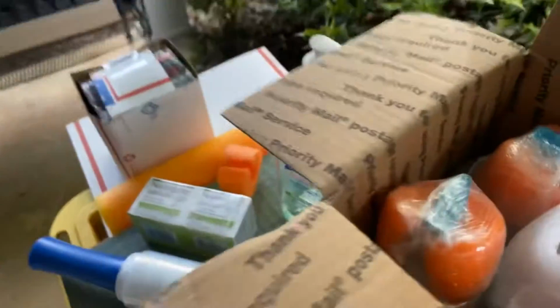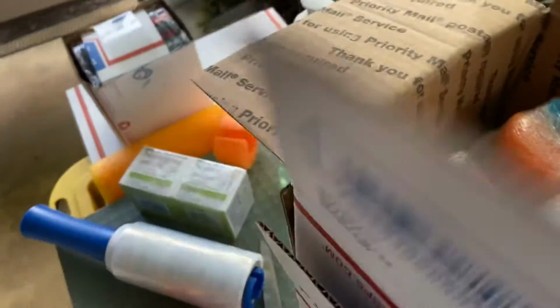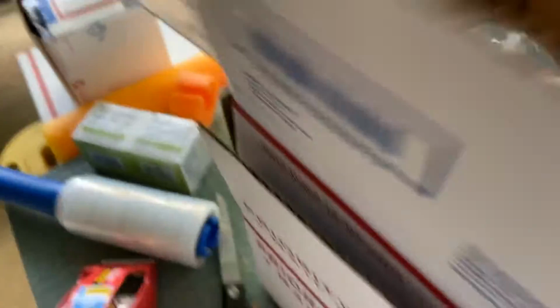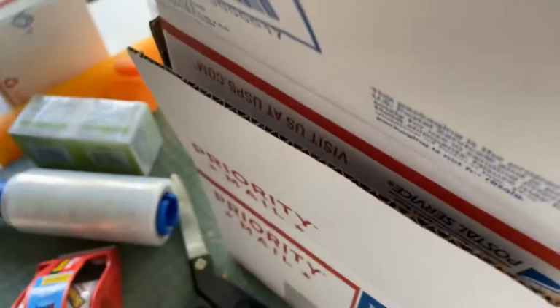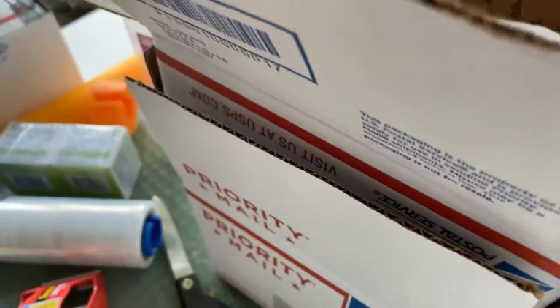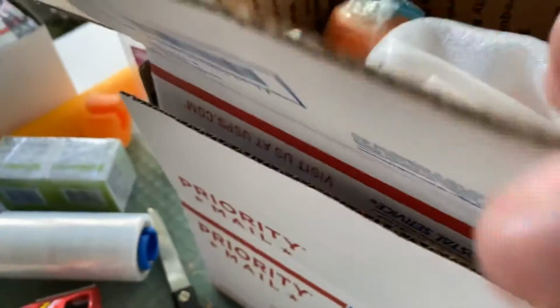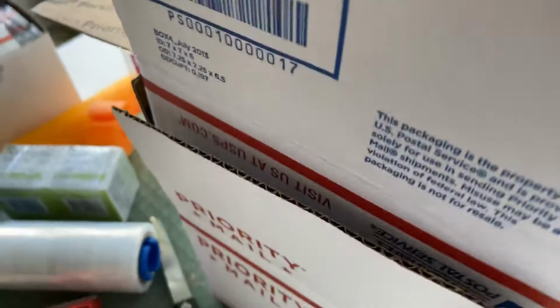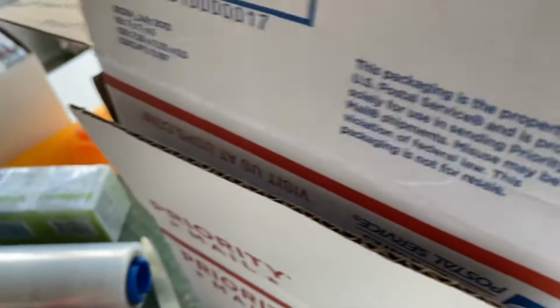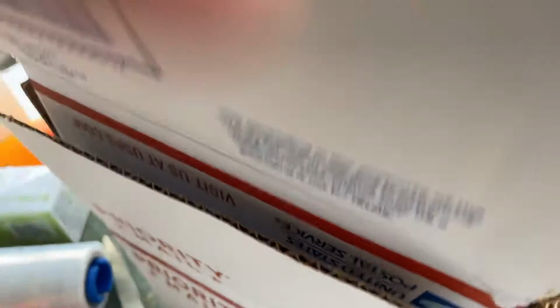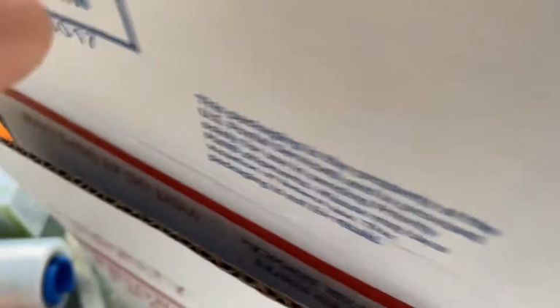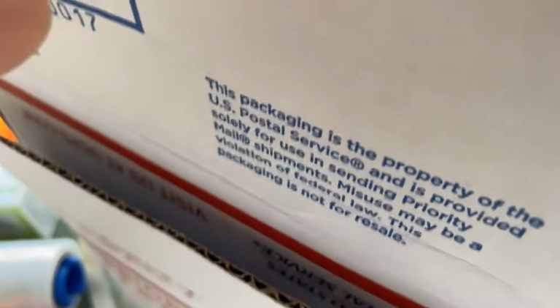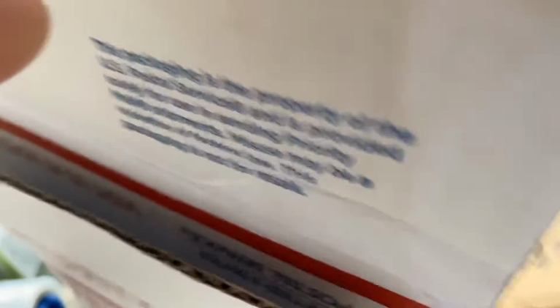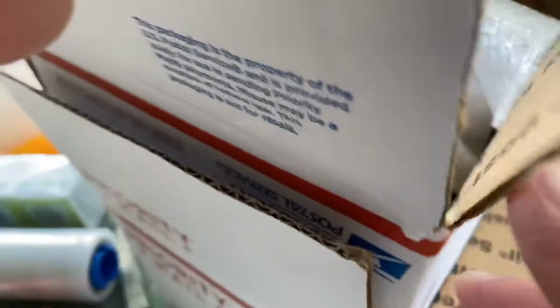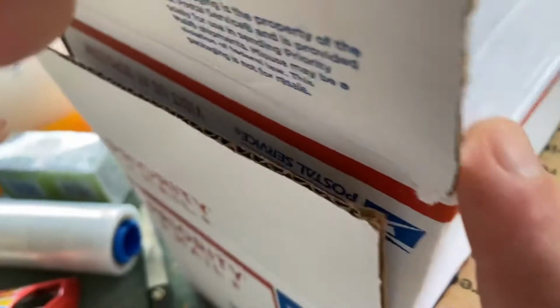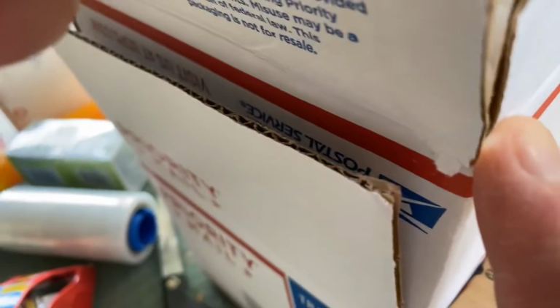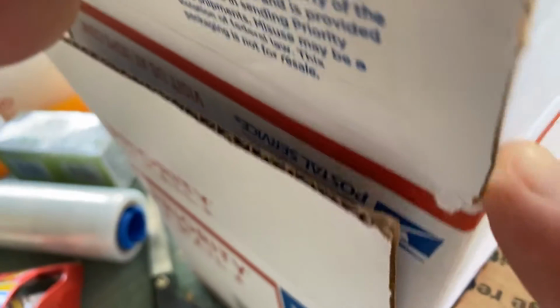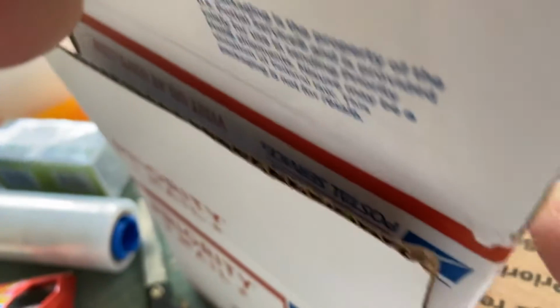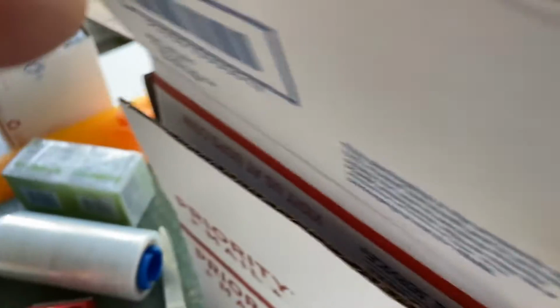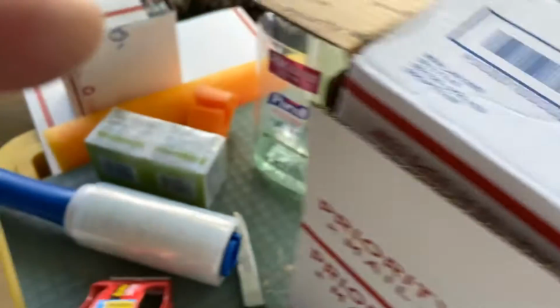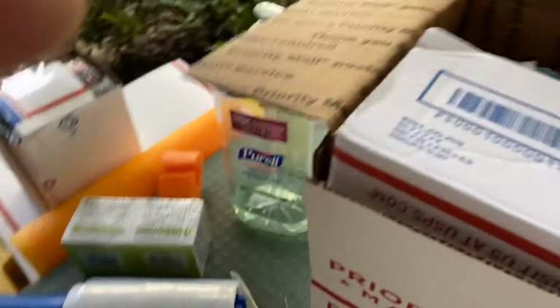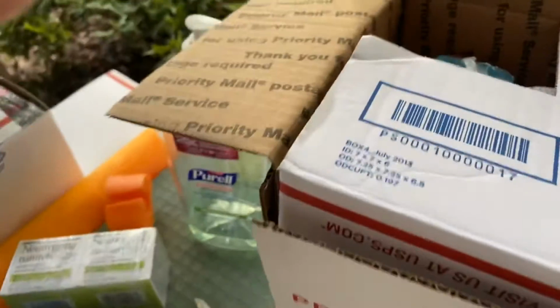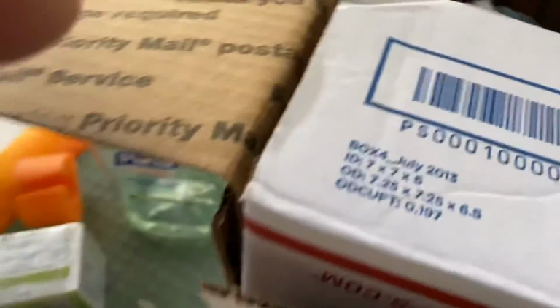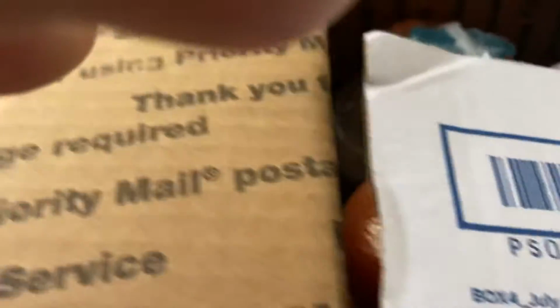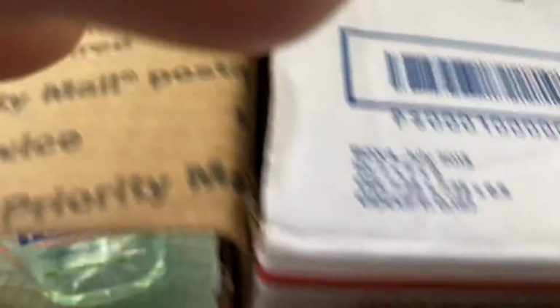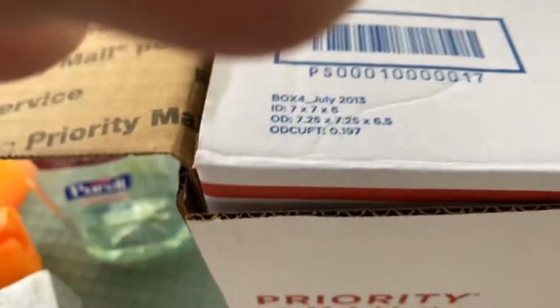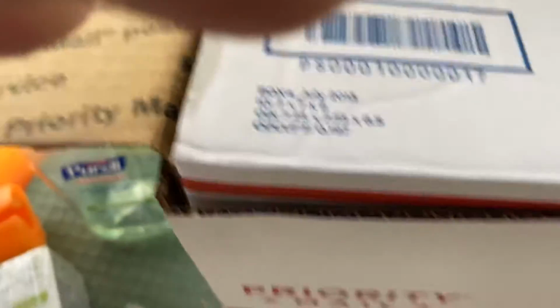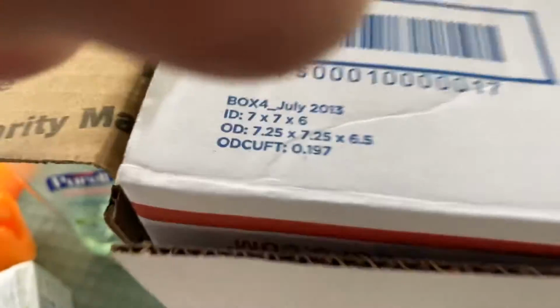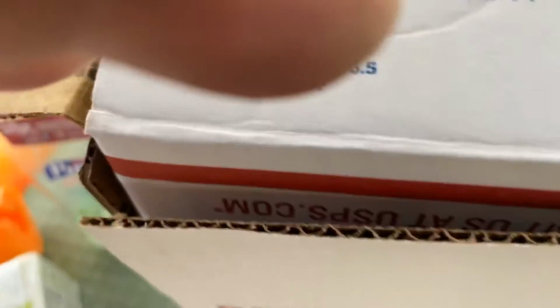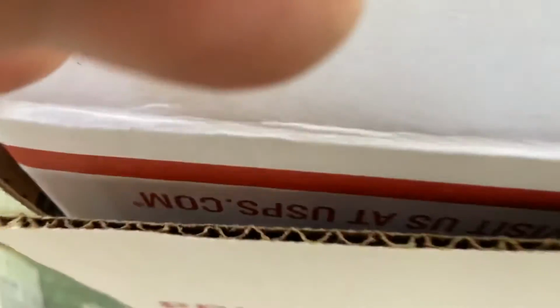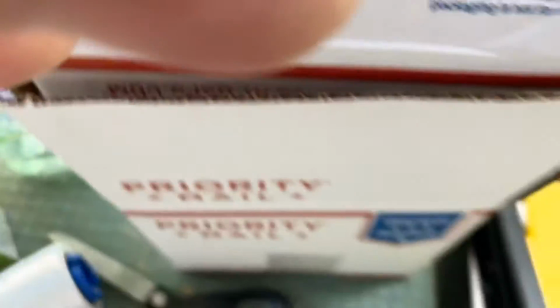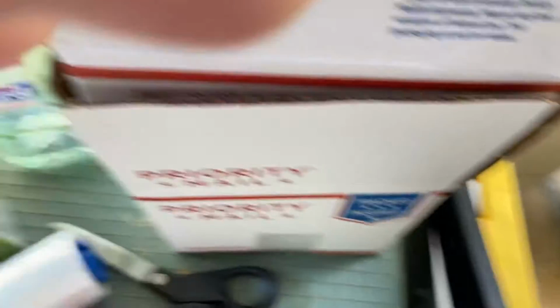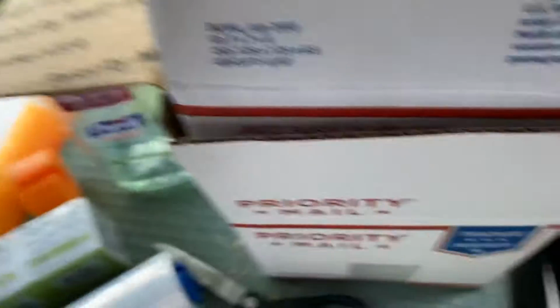And then I take another one the same size and push it inside the other. These are free USPS boxes — you can't do this with flat rate boxes.